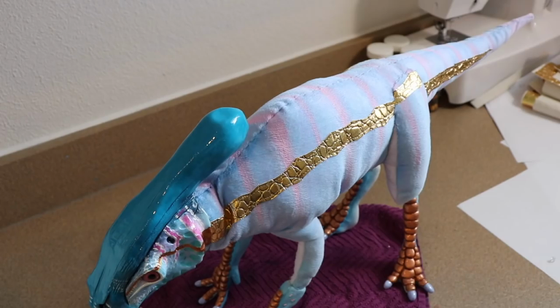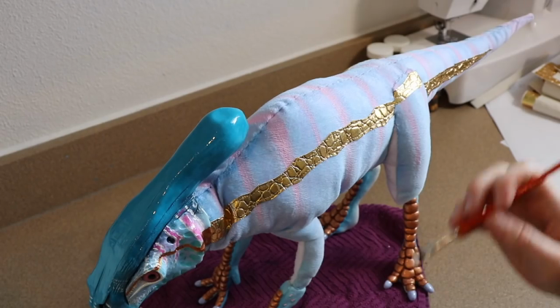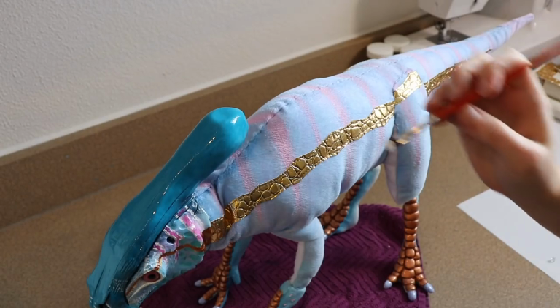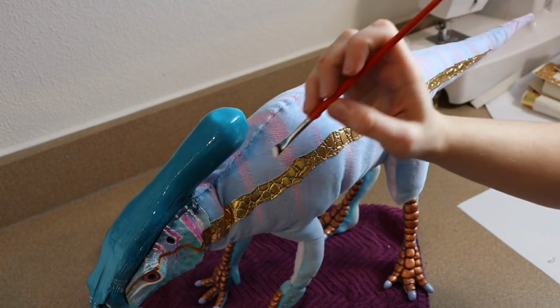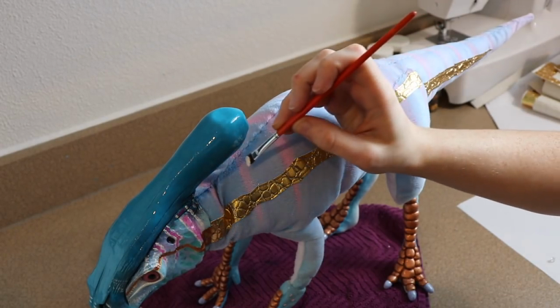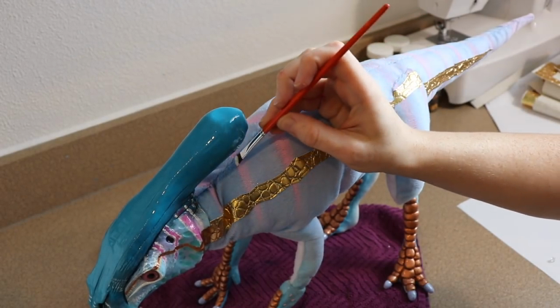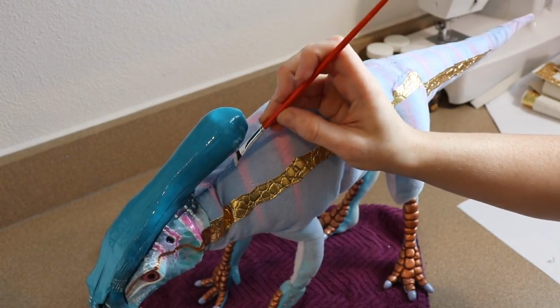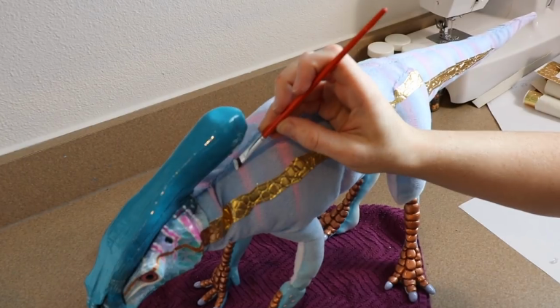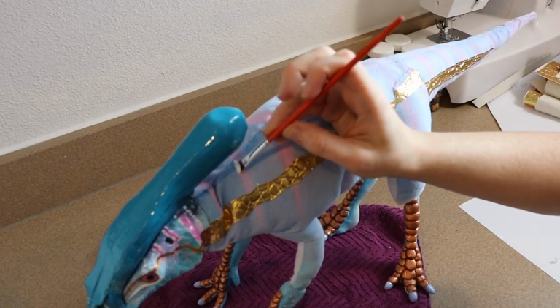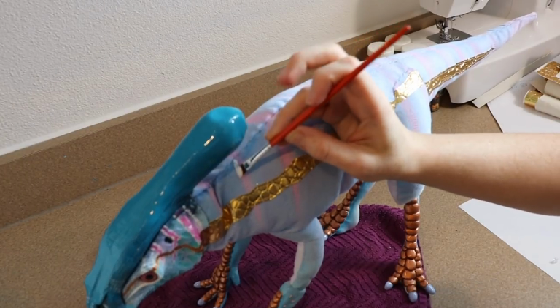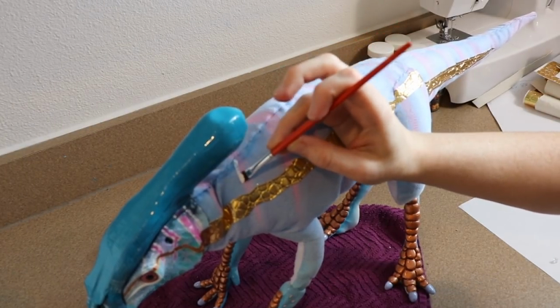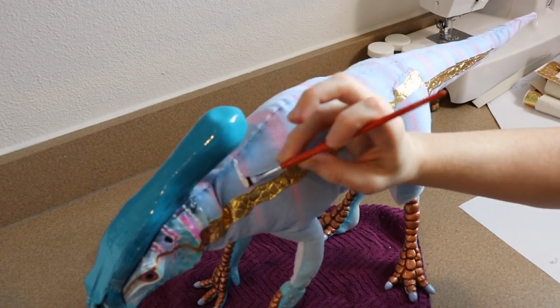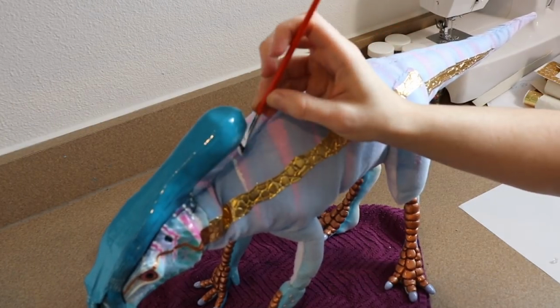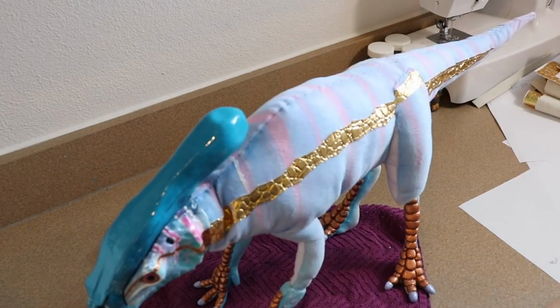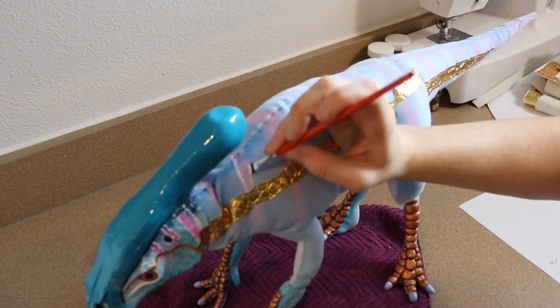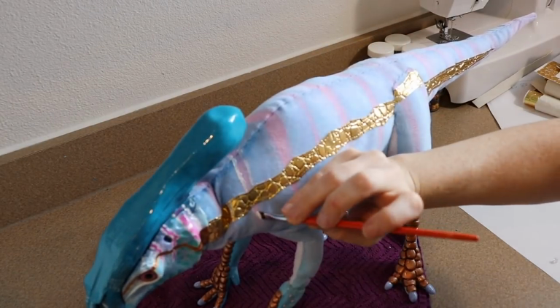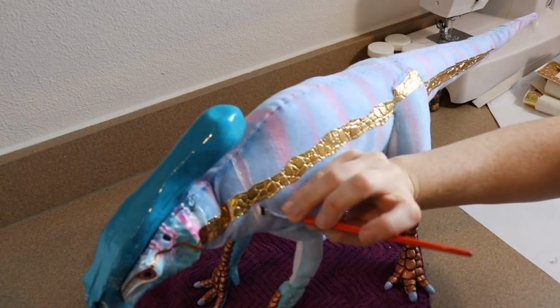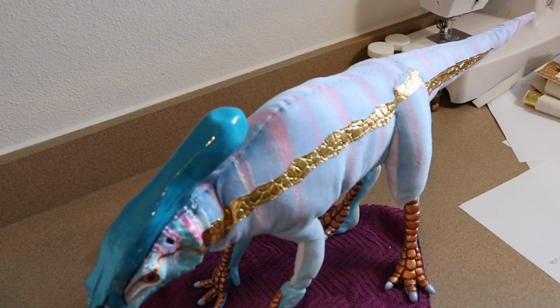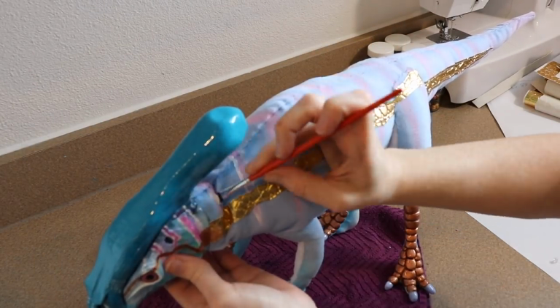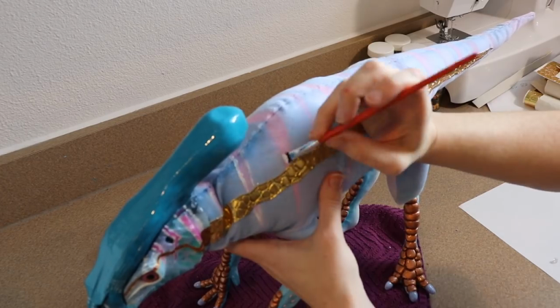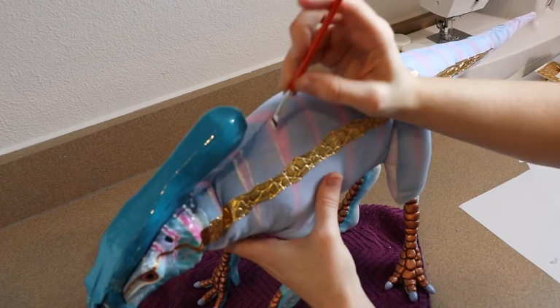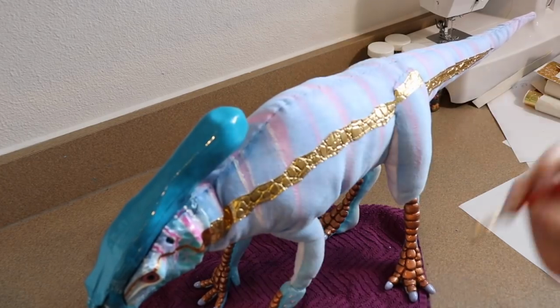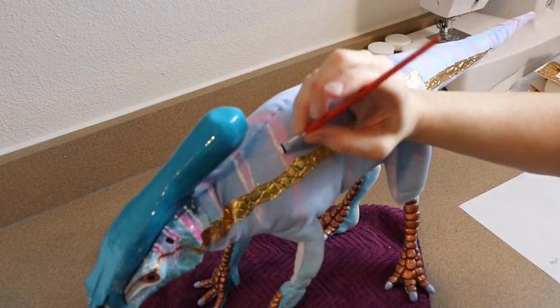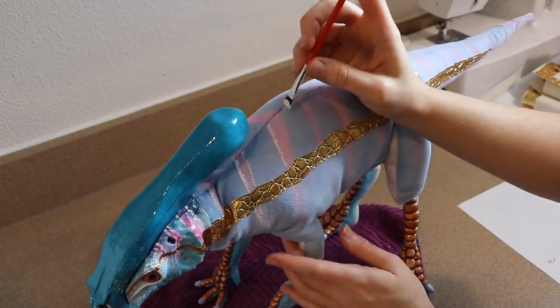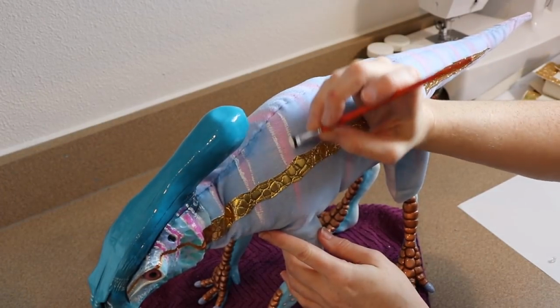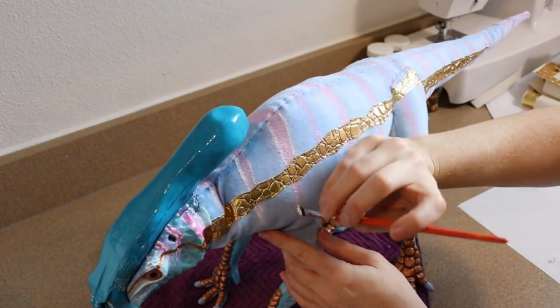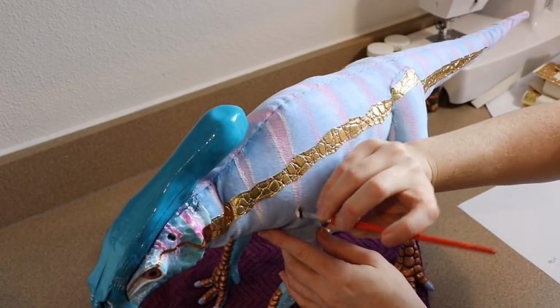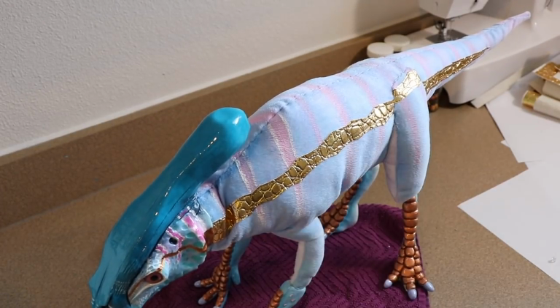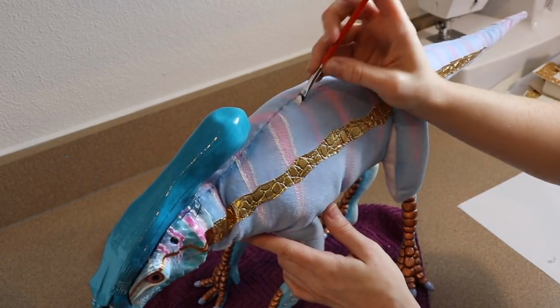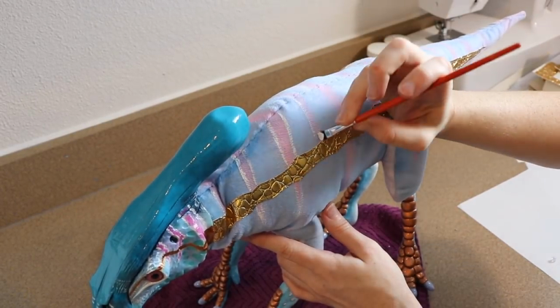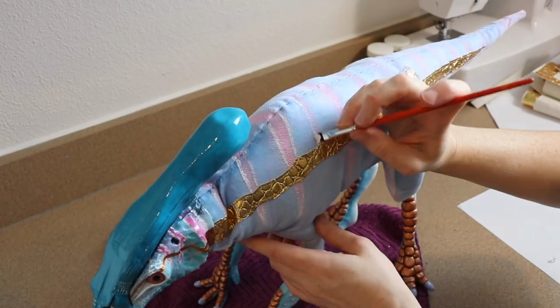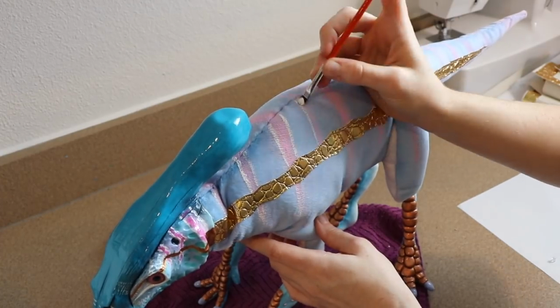The body is all put together. I'm going to do one final thing: adjust the pink stripes going down the back. I want them to stand out just slightly, so I'll go around them with white and then adjust the brightness of the pink.